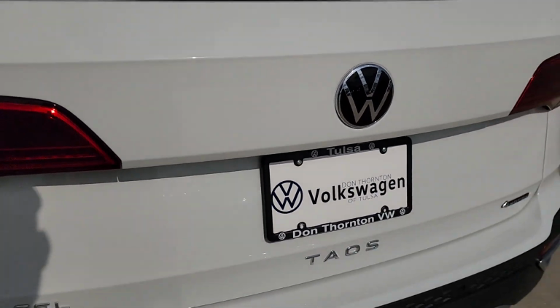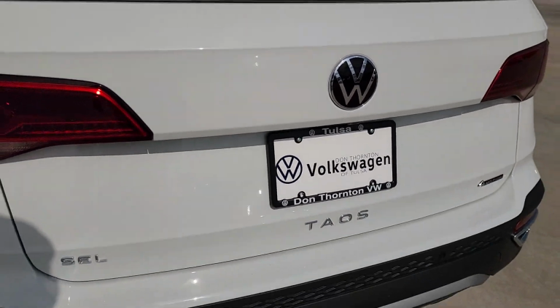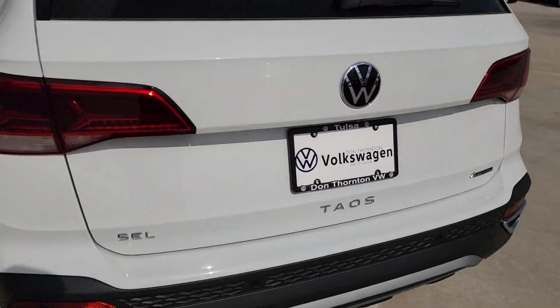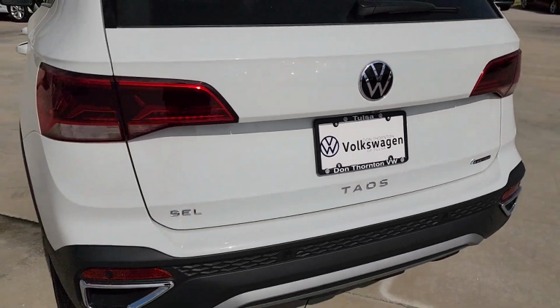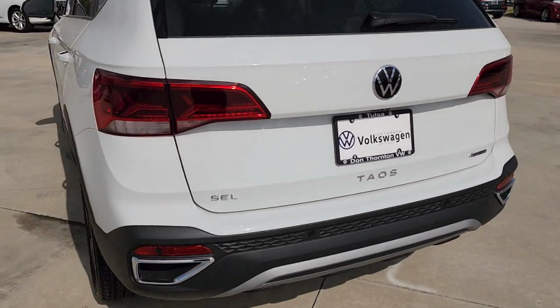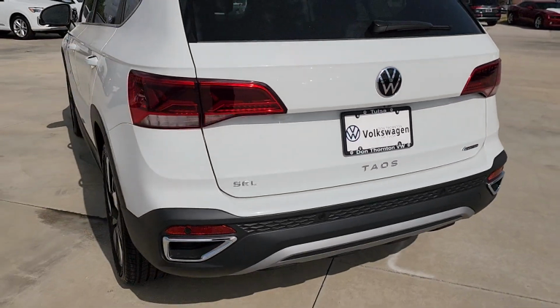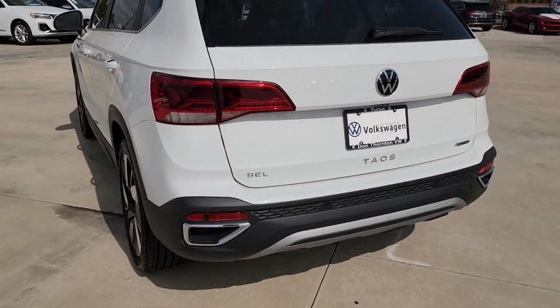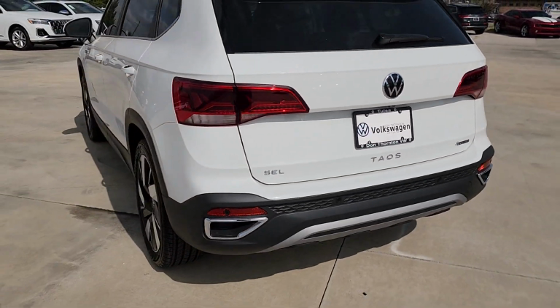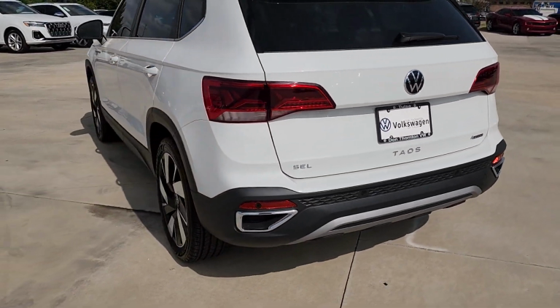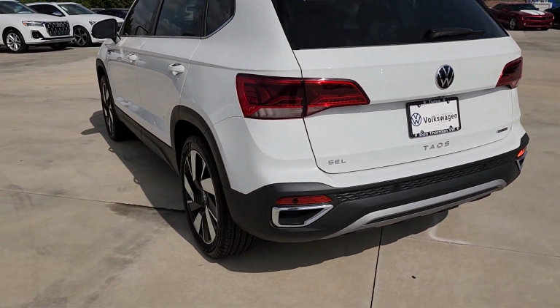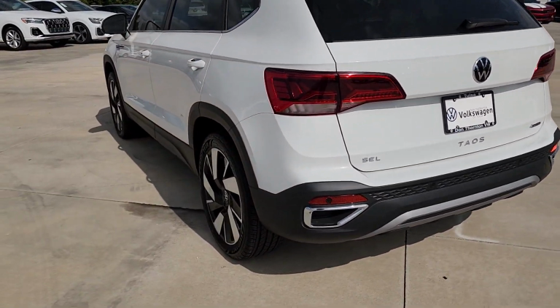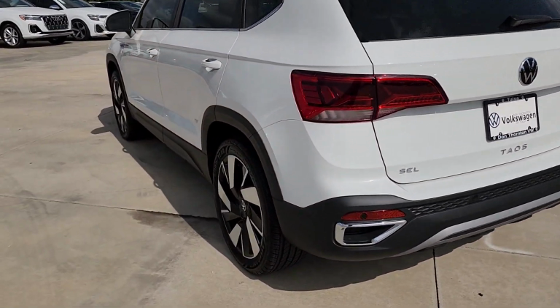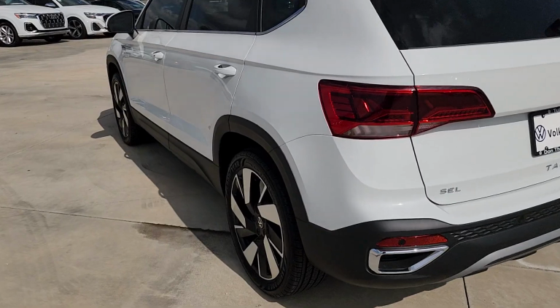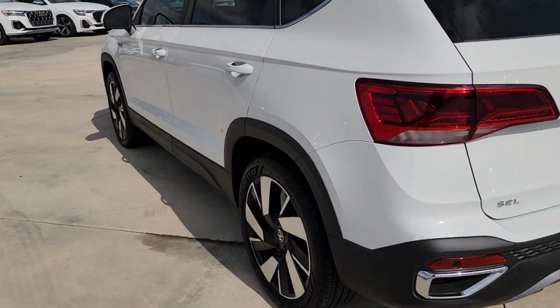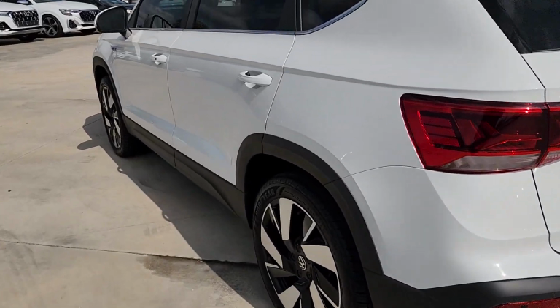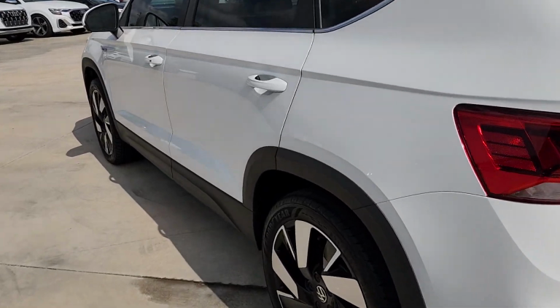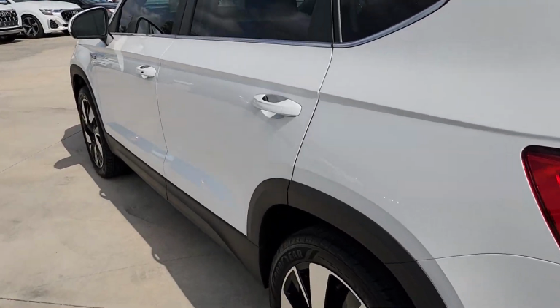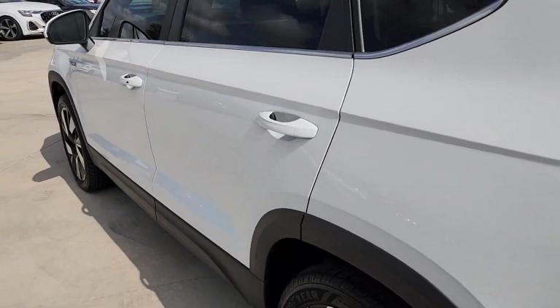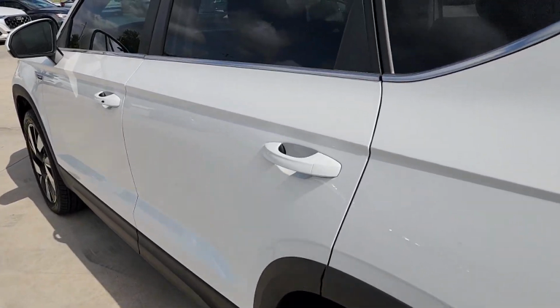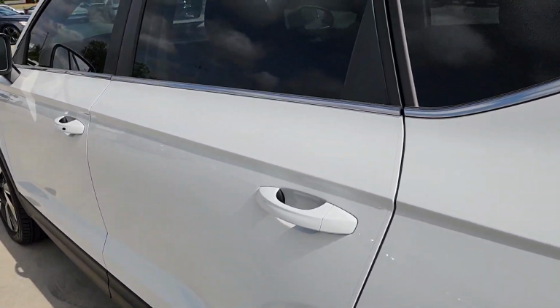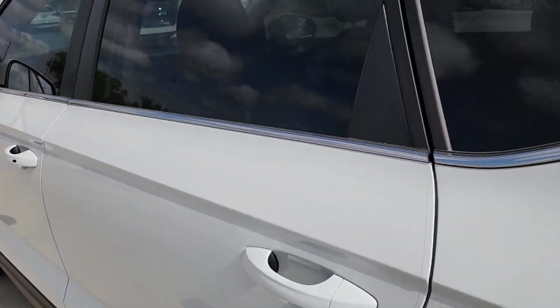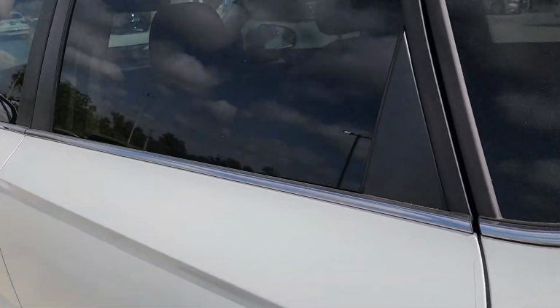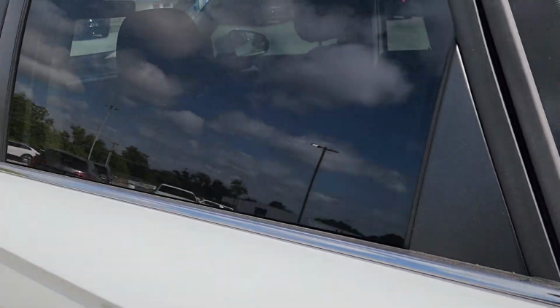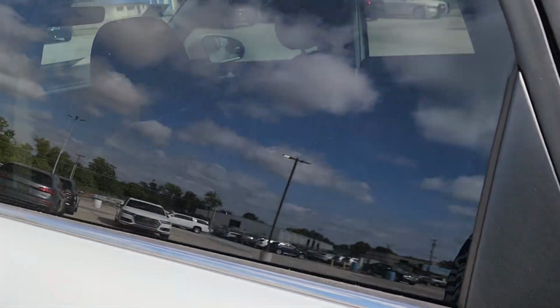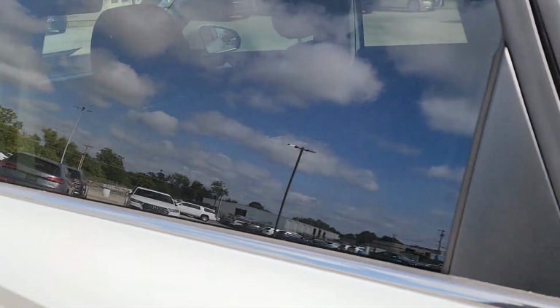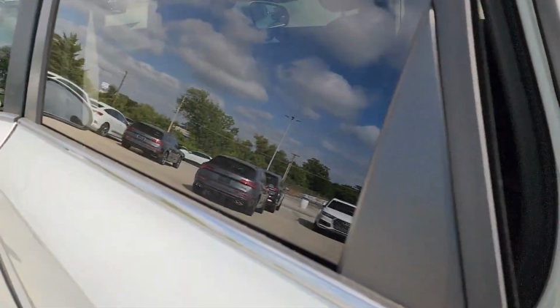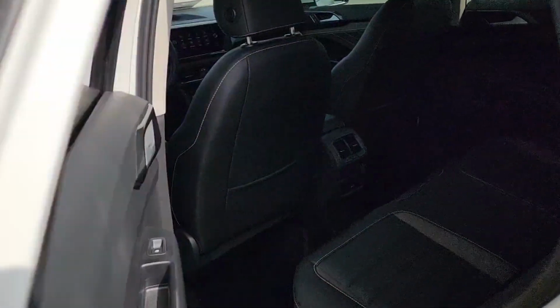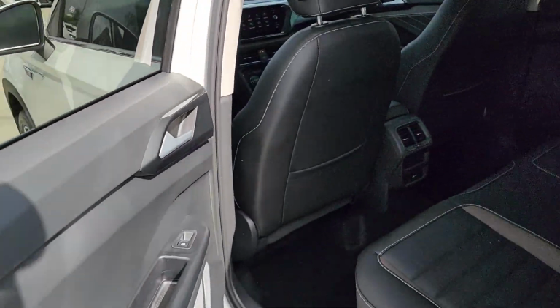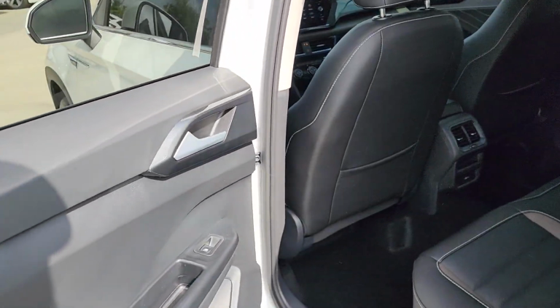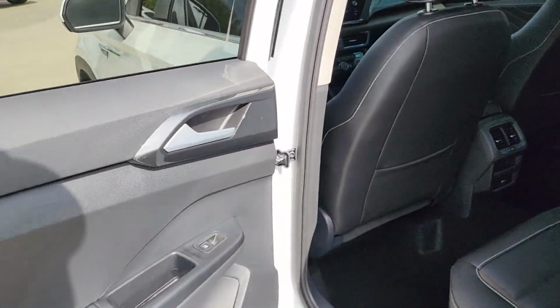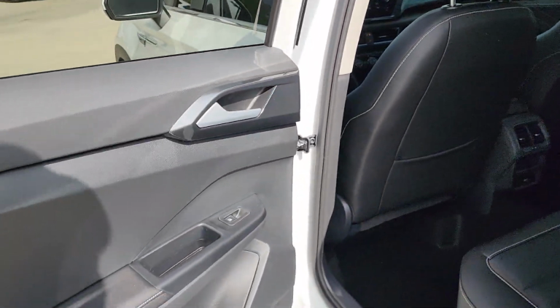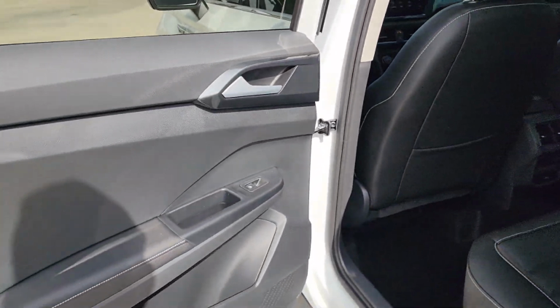Don't miss out on the fun. Get into this modern-minded Taos and discover what the road has in store. Our team will give you an outstanding test drive experience — stop in today.